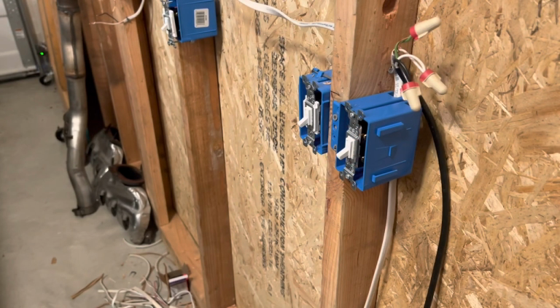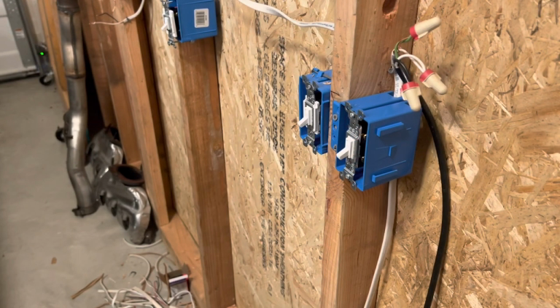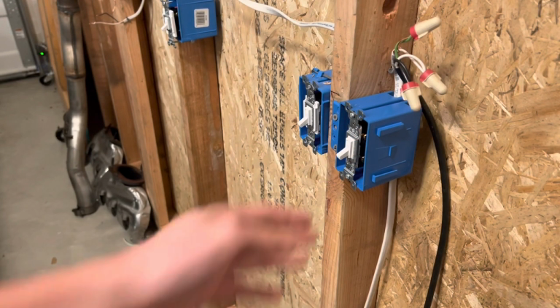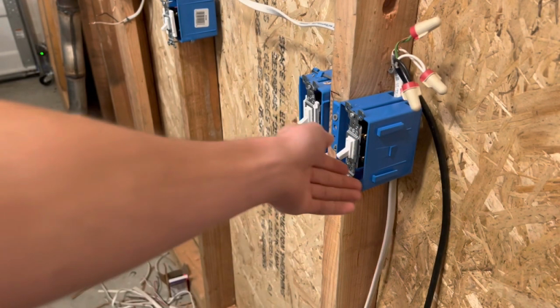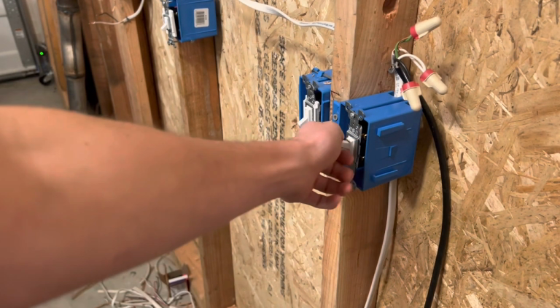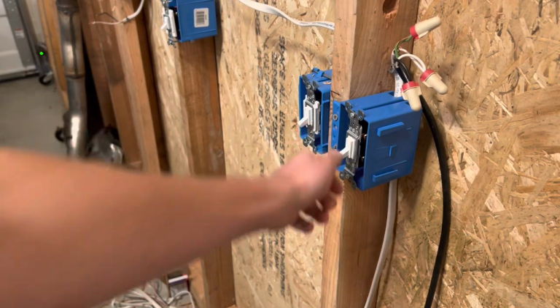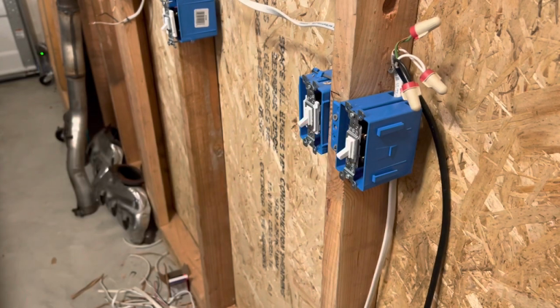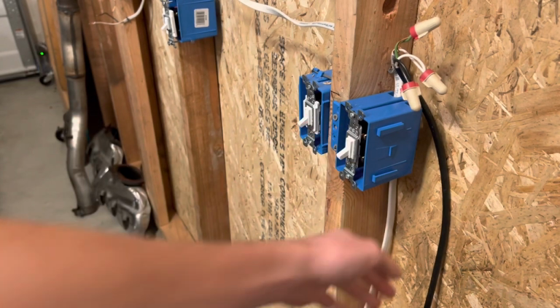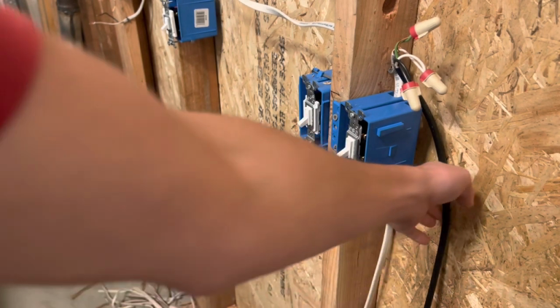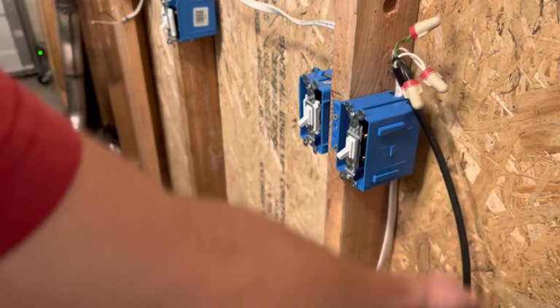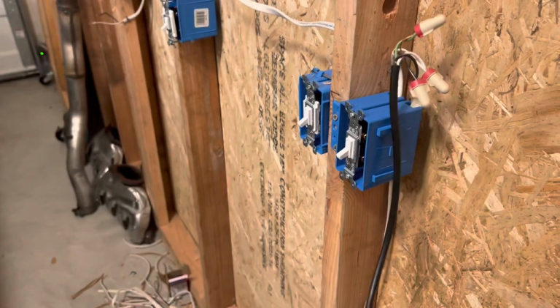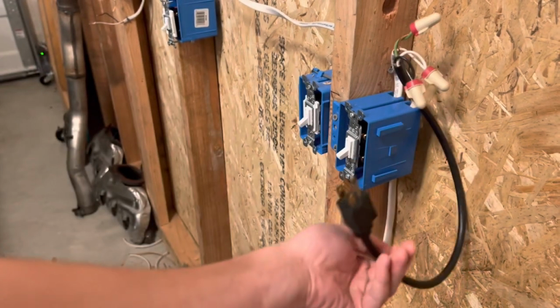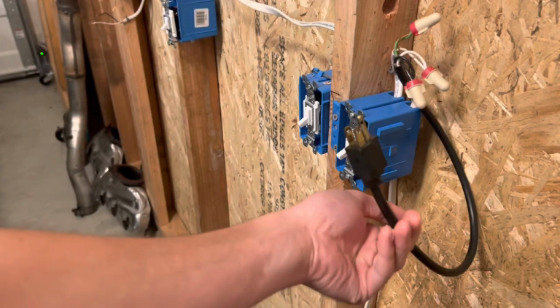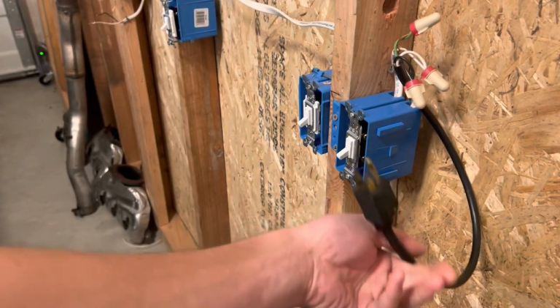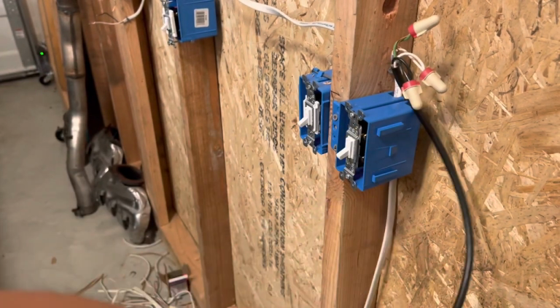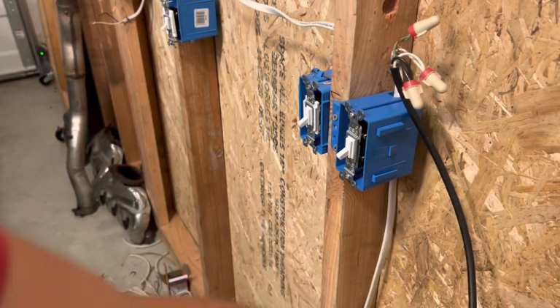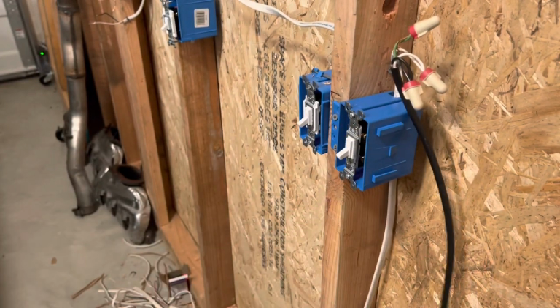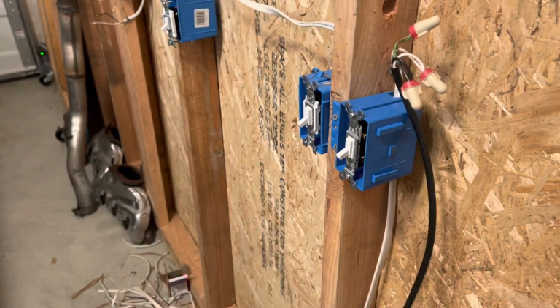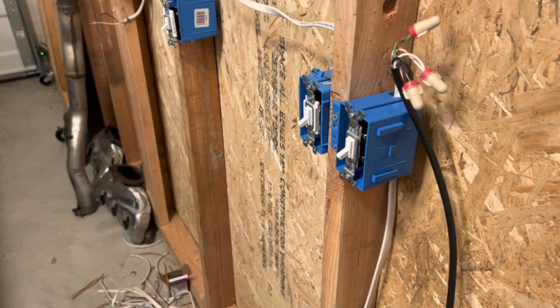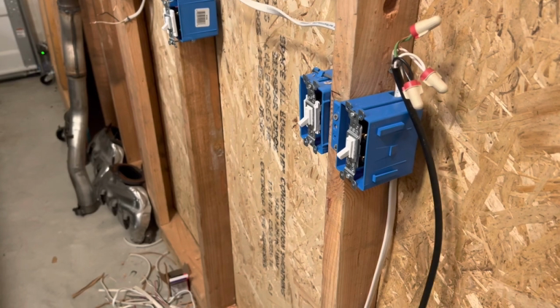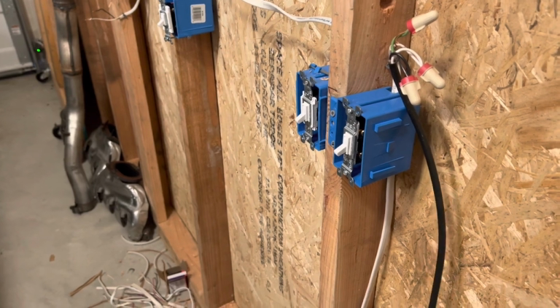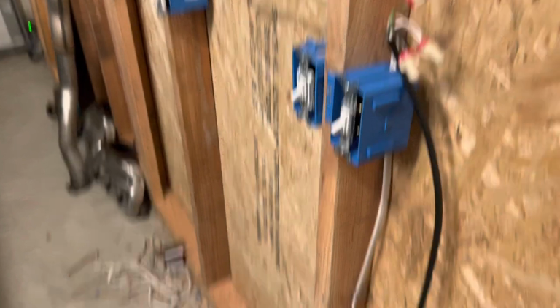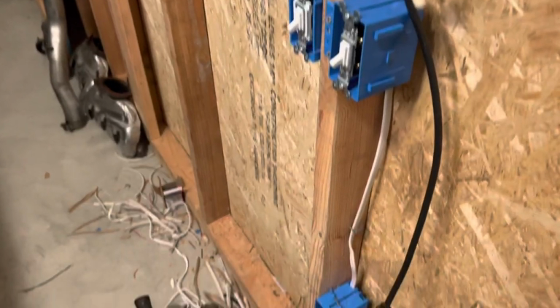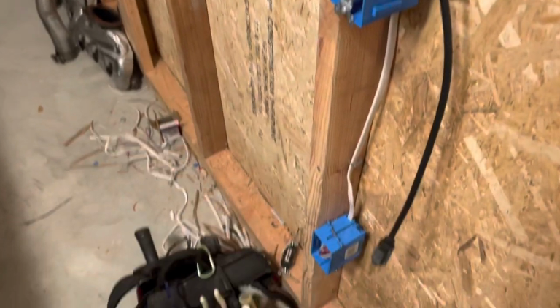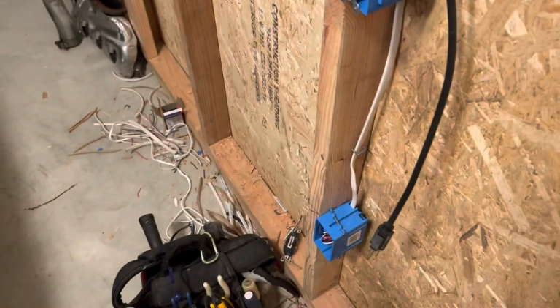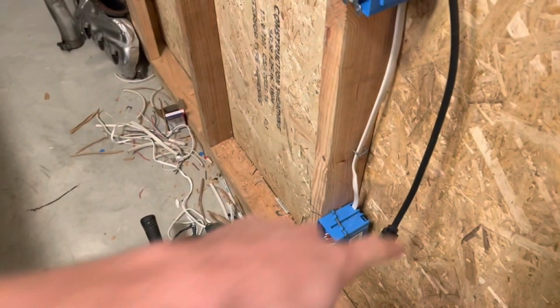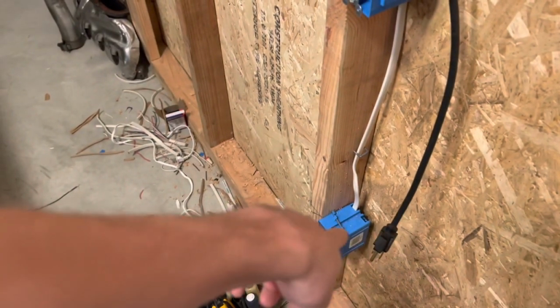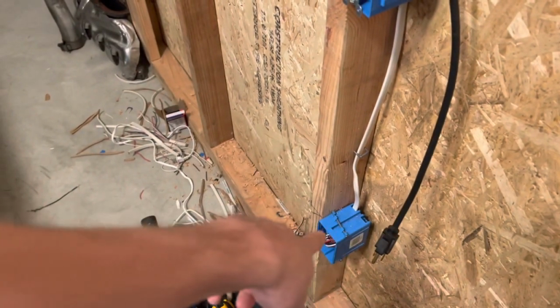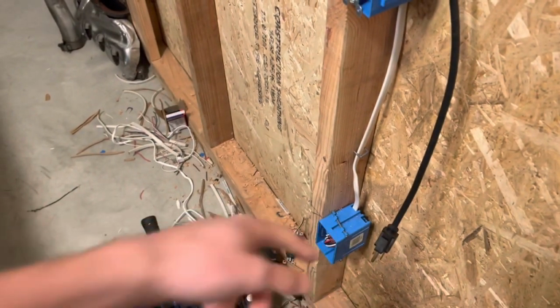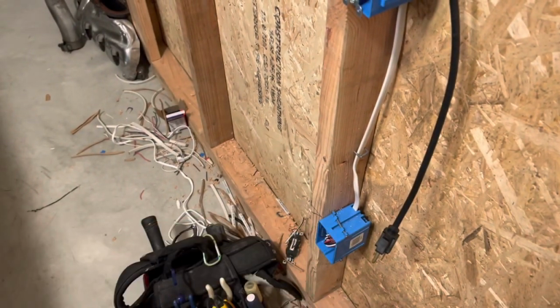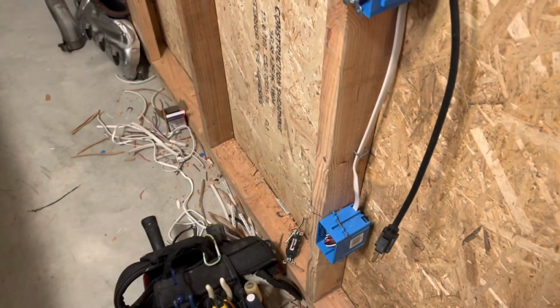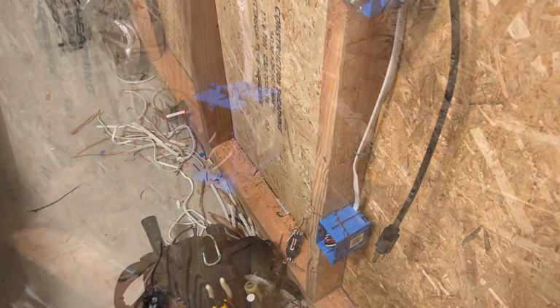I went ahead and installed the switch right there, and I already installed the whip right here so it's ready to plug into the power once I'm done installing the plug. I'm going to go ahead and show you how to install the plug now, so I'll meet you down there.